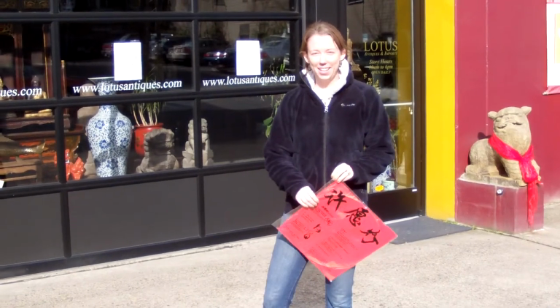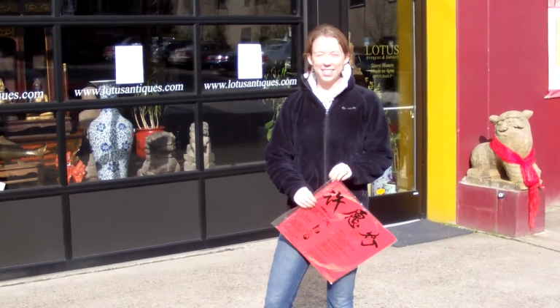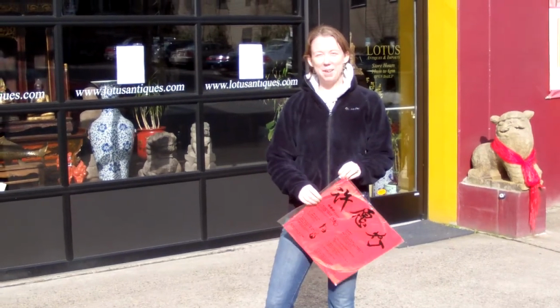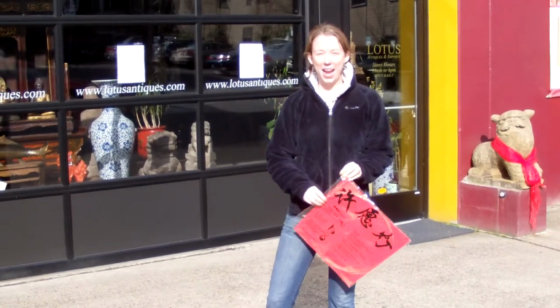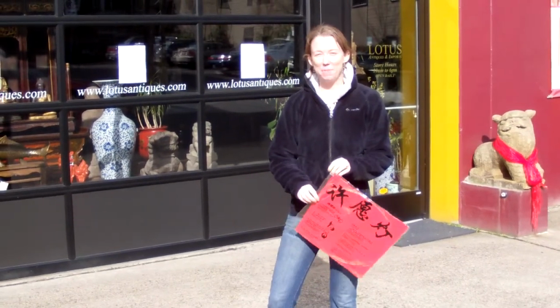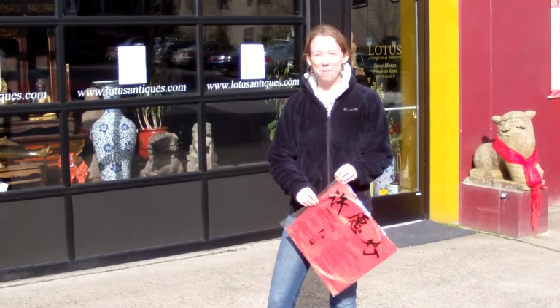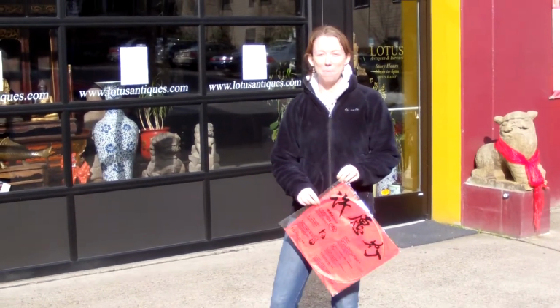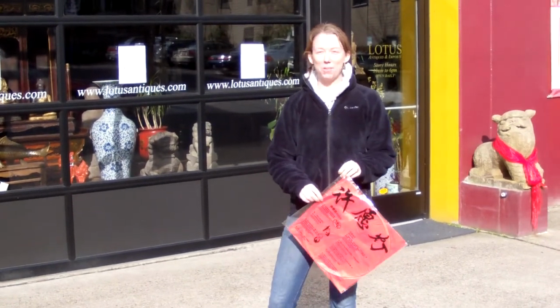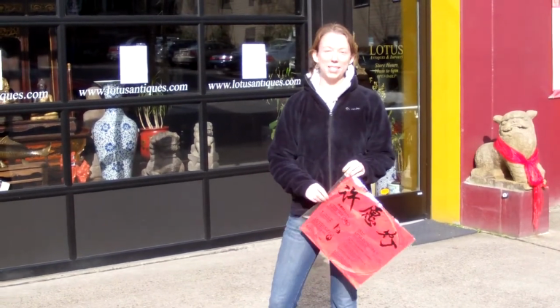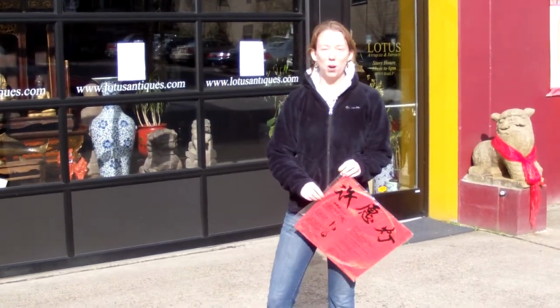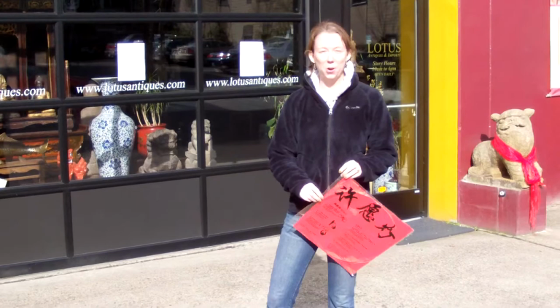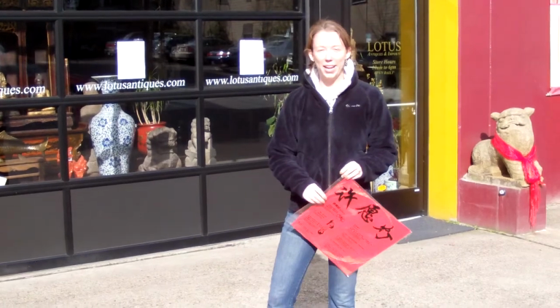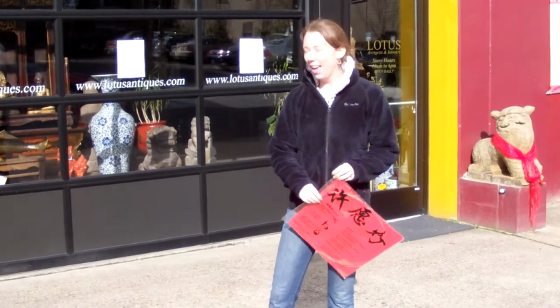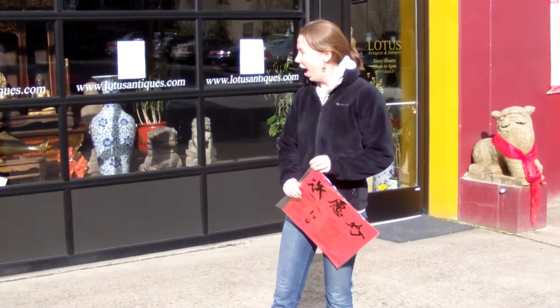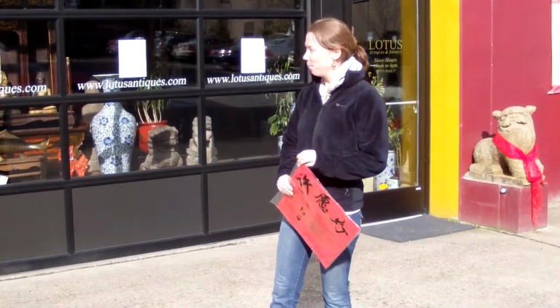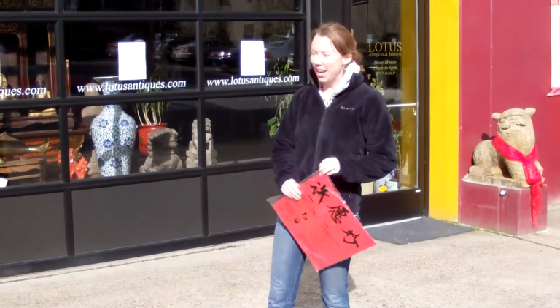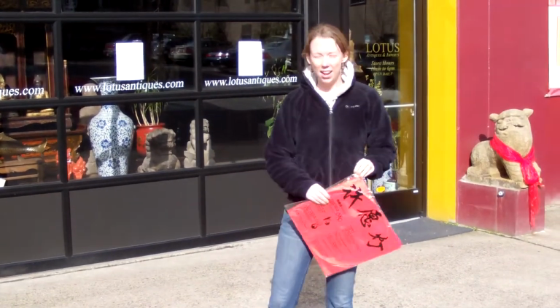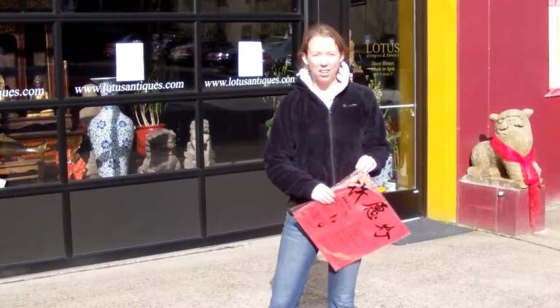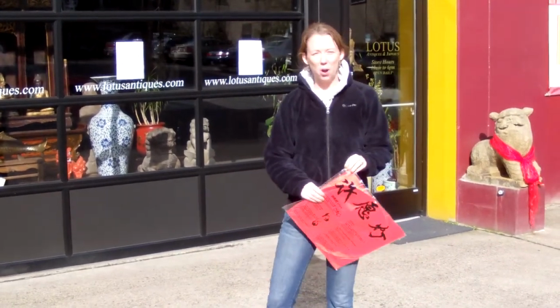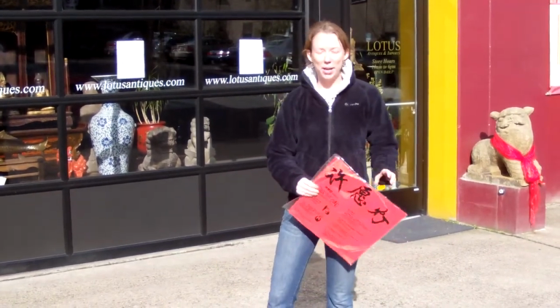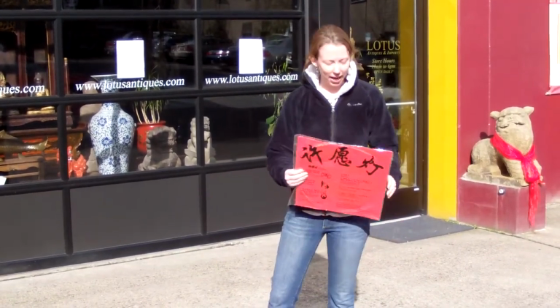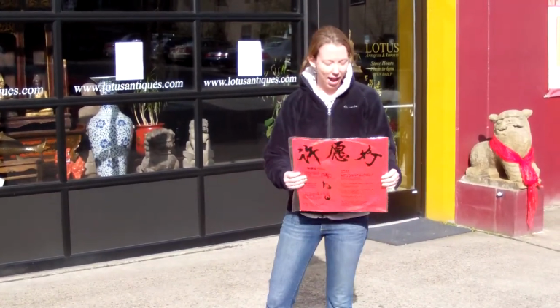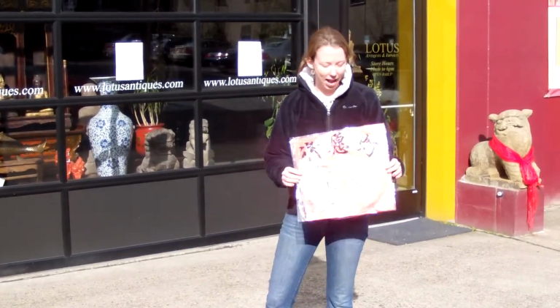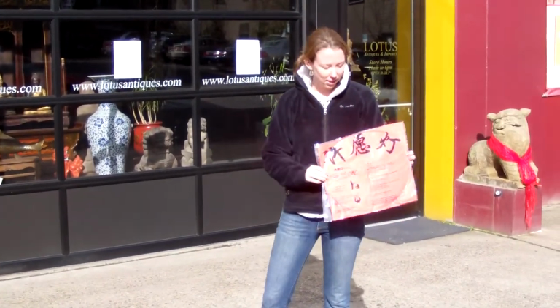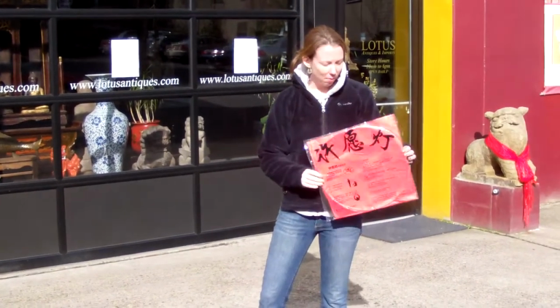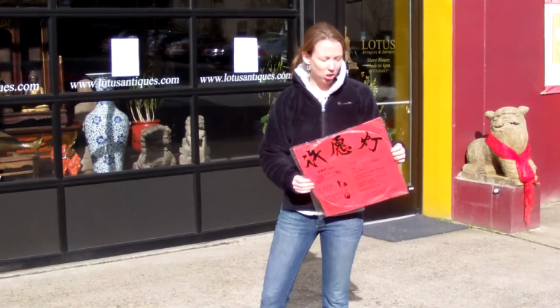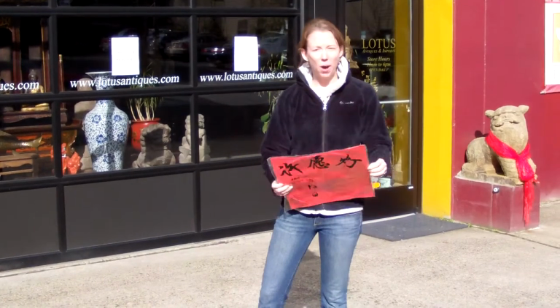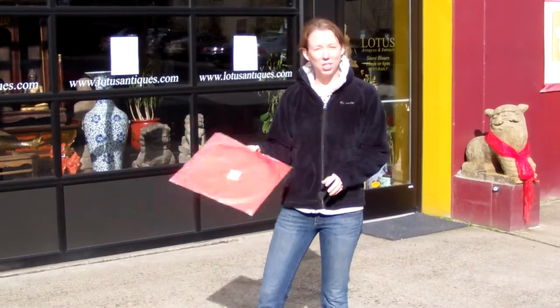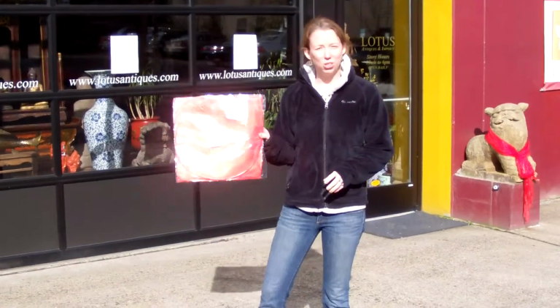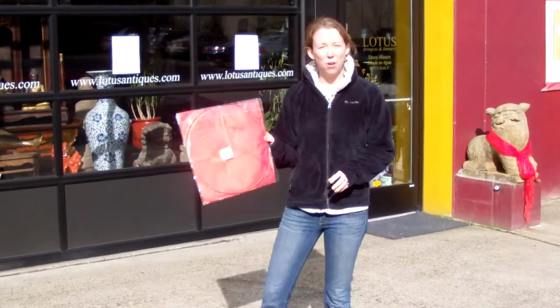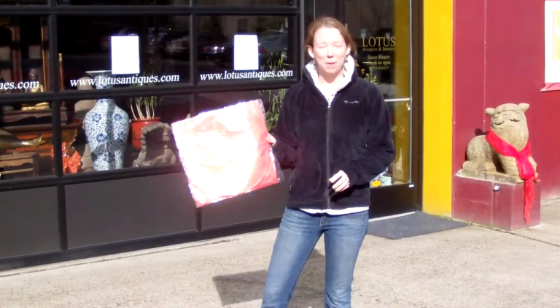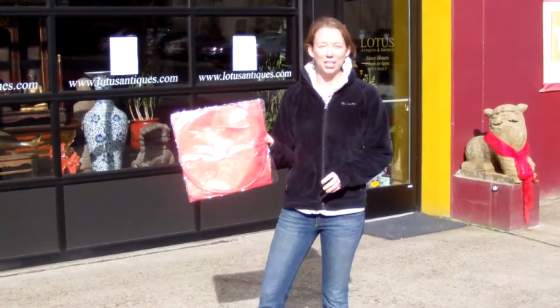This is Lillian Payne coming to you from Northwest Portland, Oregon. We're here at our store, The Monkey King, and I'm going to show you how to use your floating paper lantern.